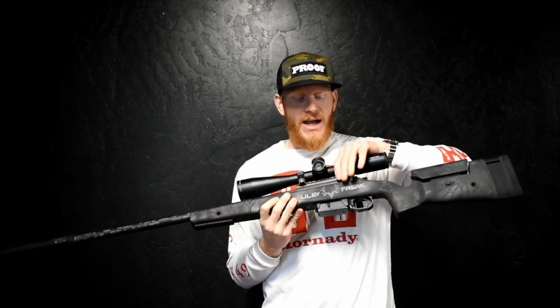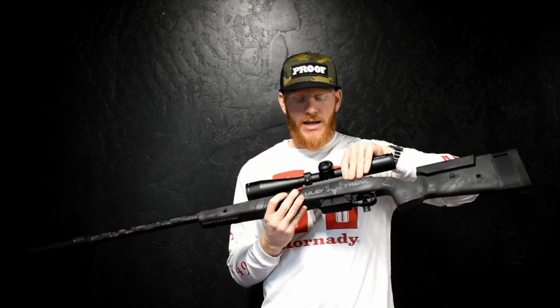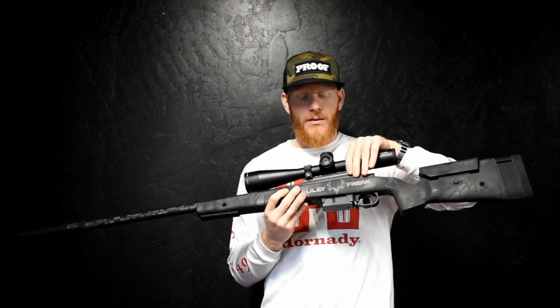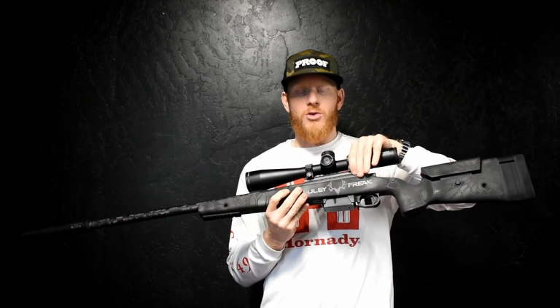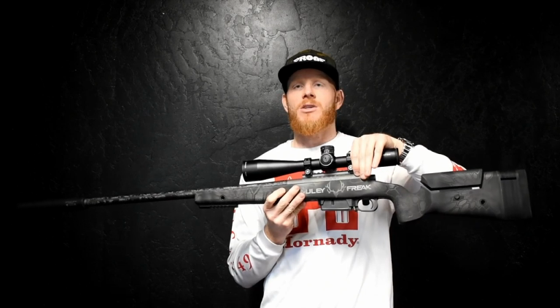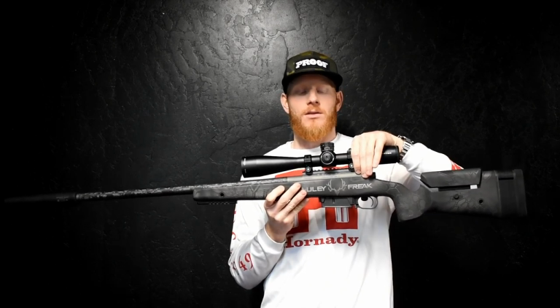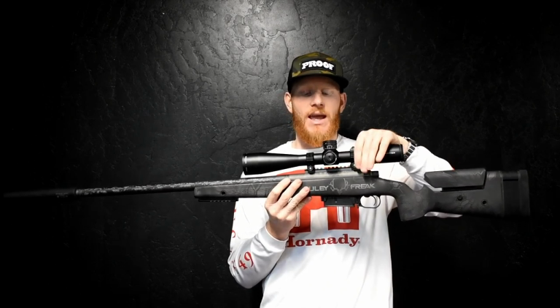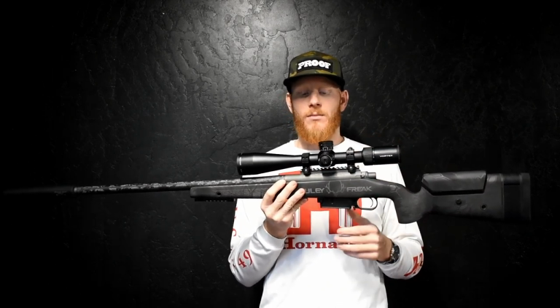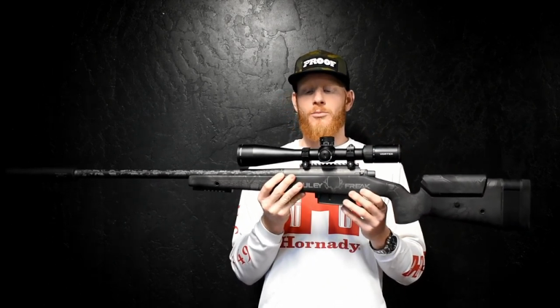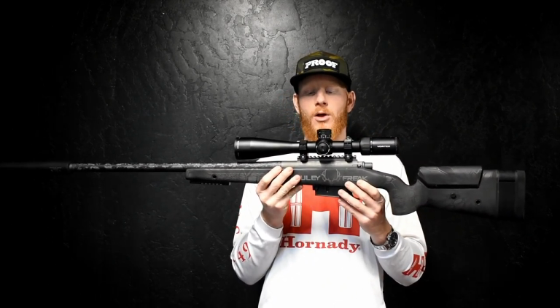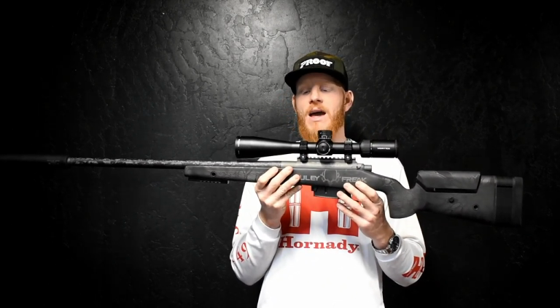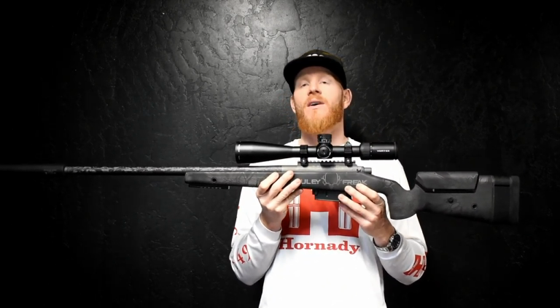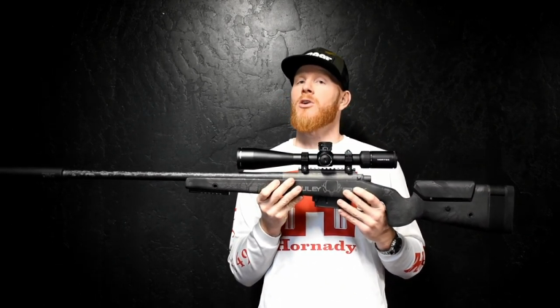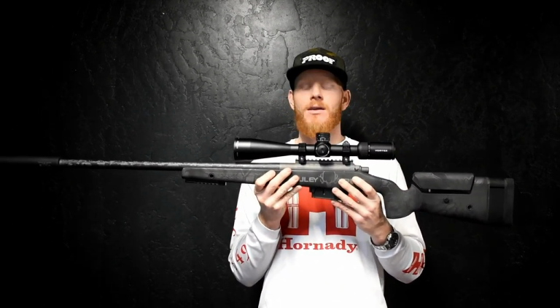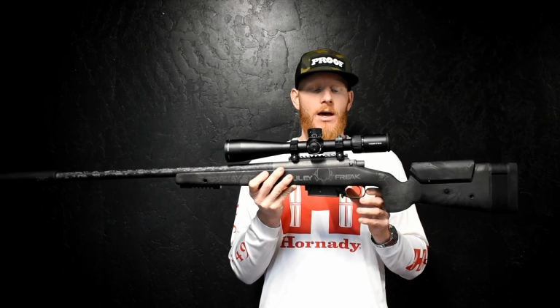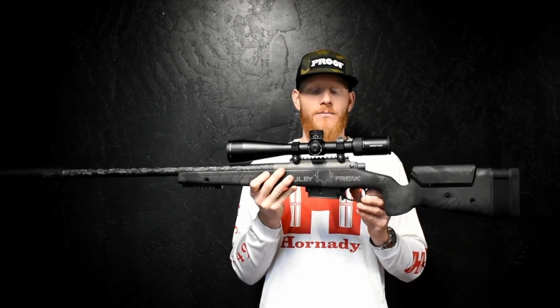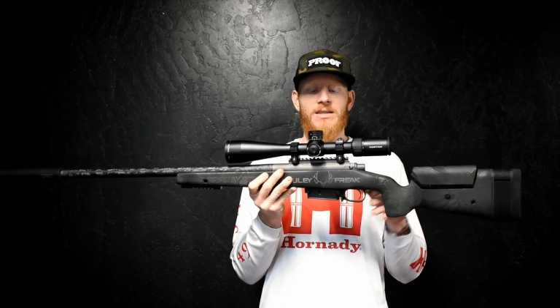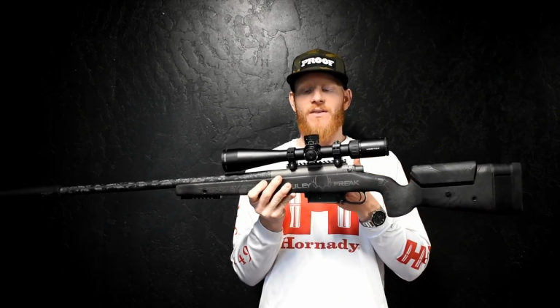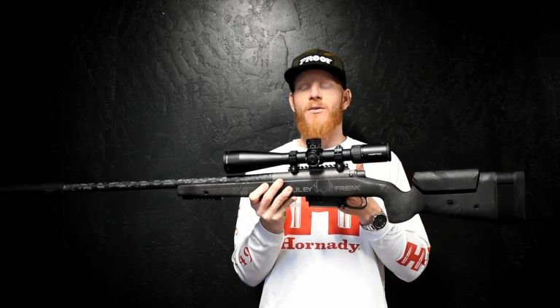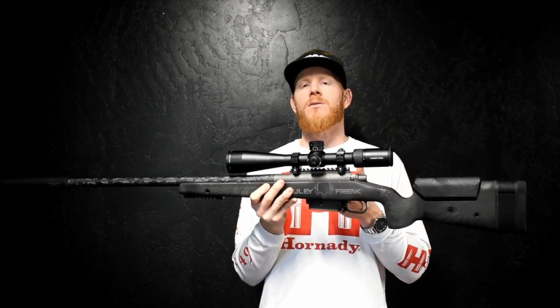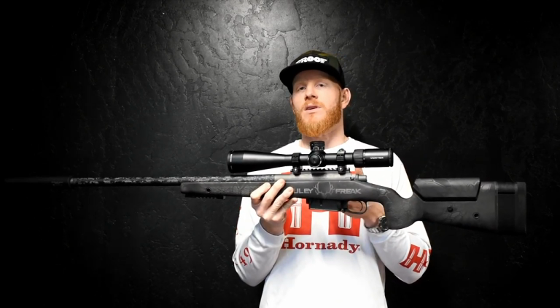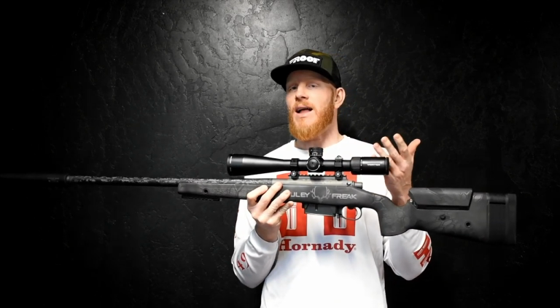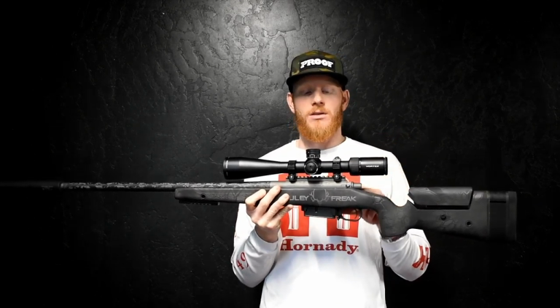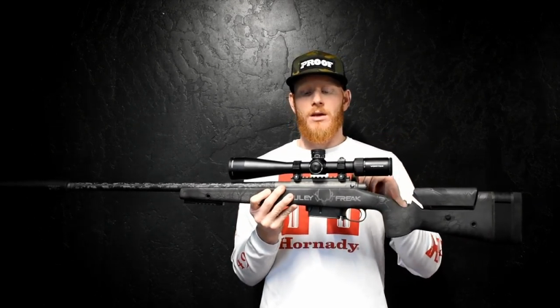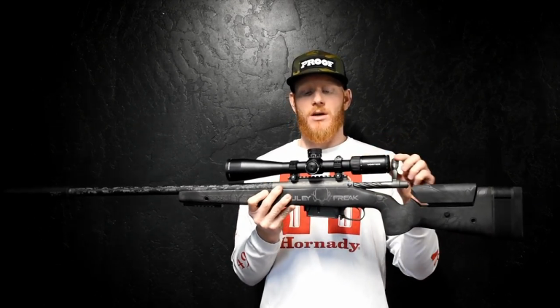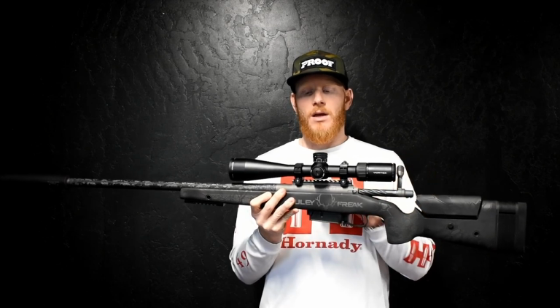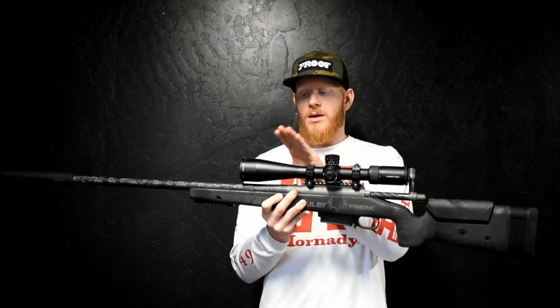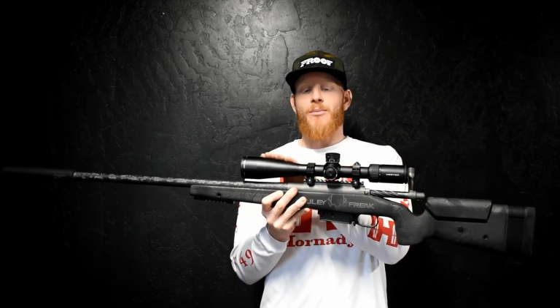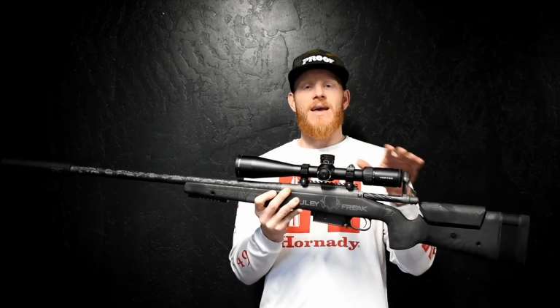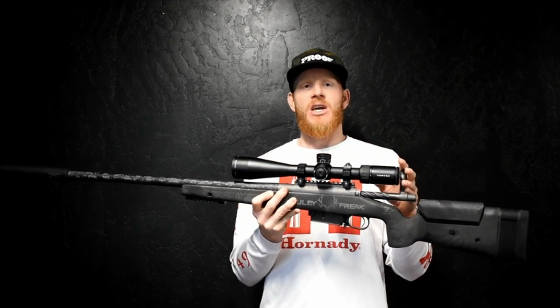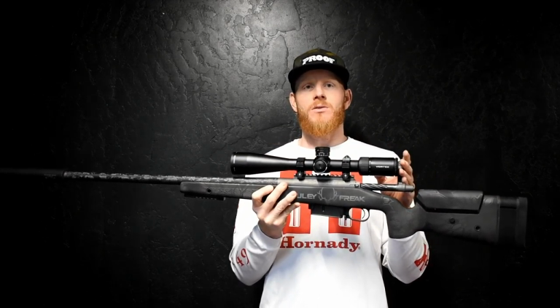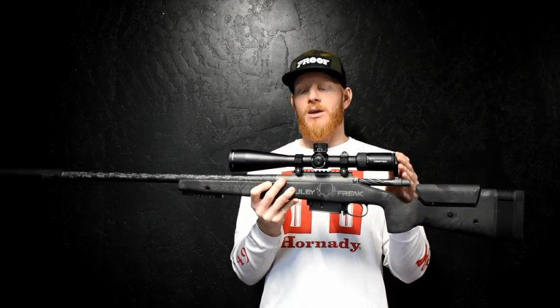This action is a short action titanium Long Range Accuracy (LRA) action out of Hyde Park, Utah, and that's going to save you half a pound over a steel action. You have the Viper PST Gen 2 scope, which is going to be 31.2 ounces.